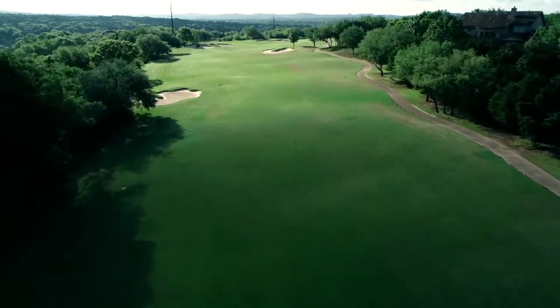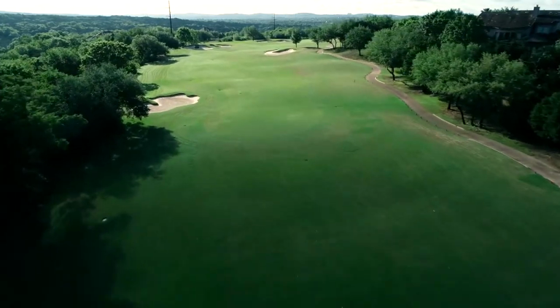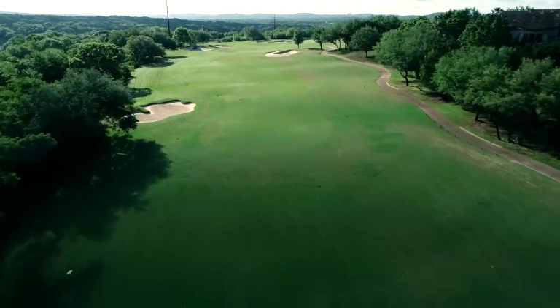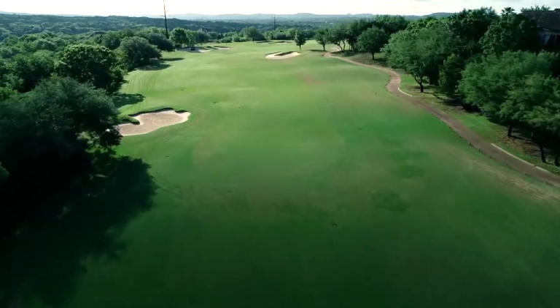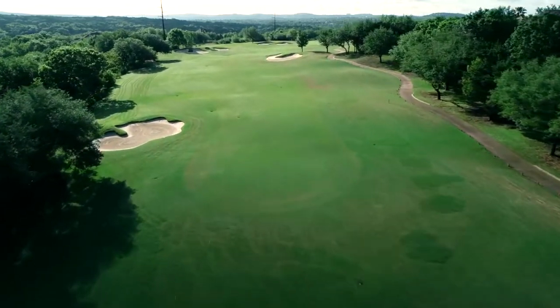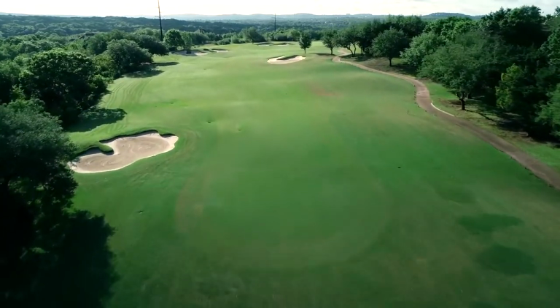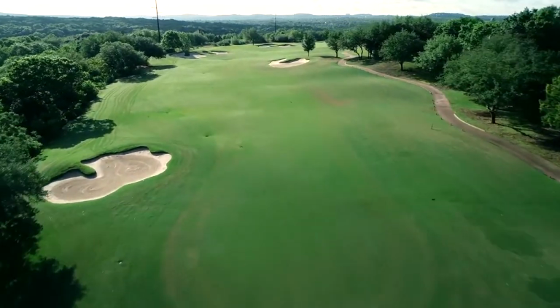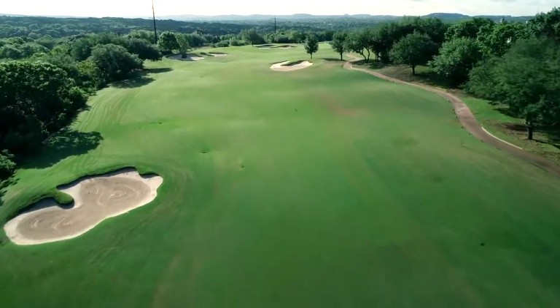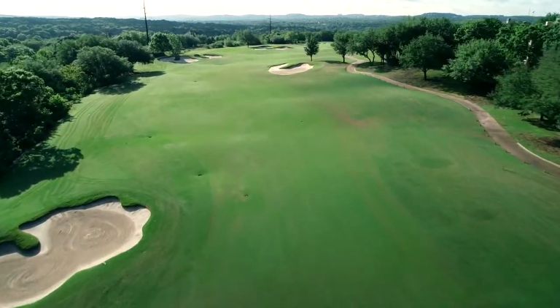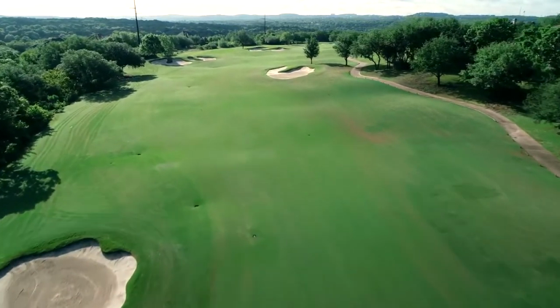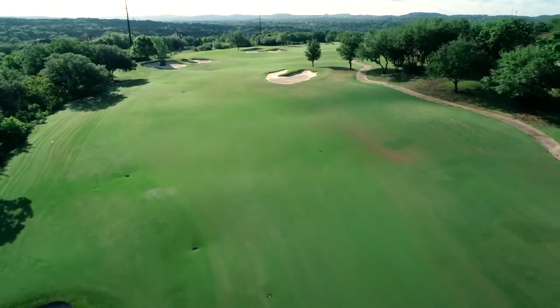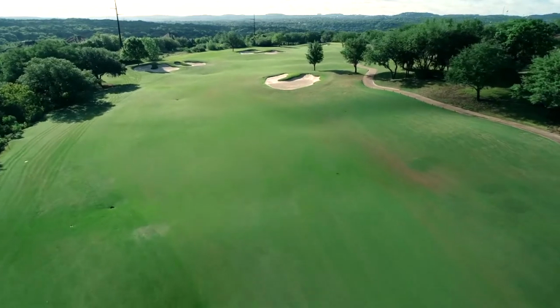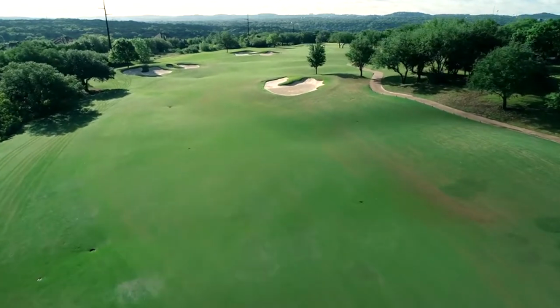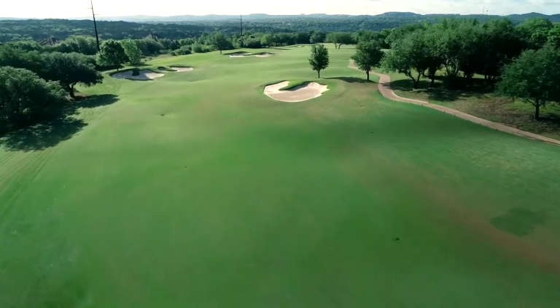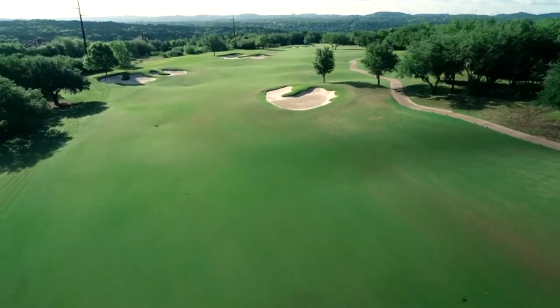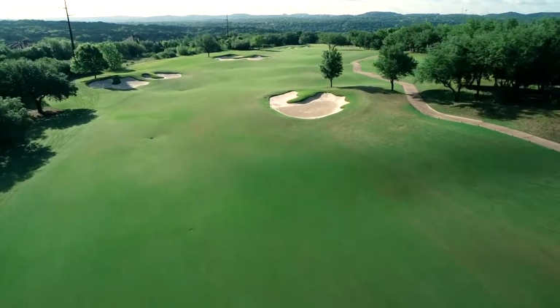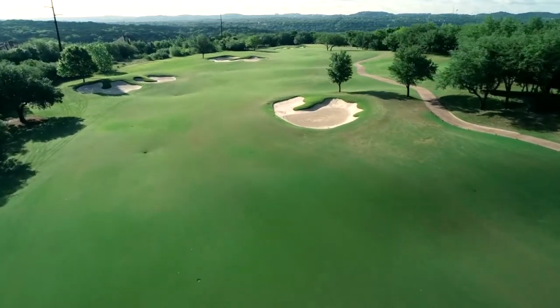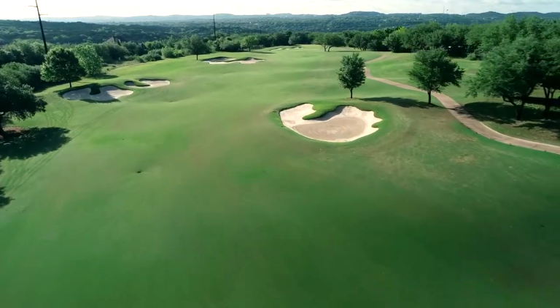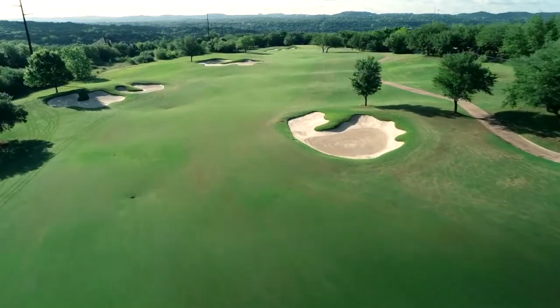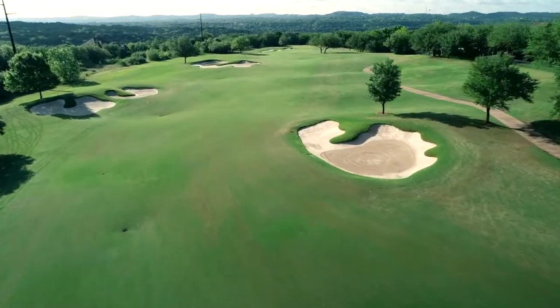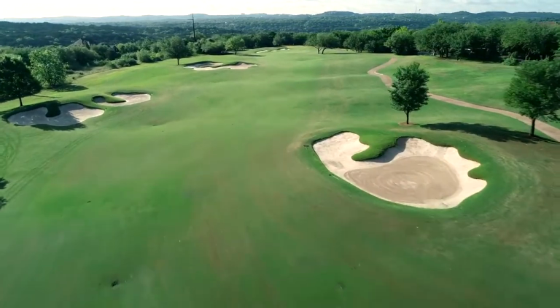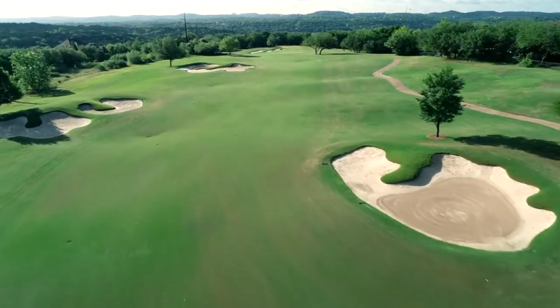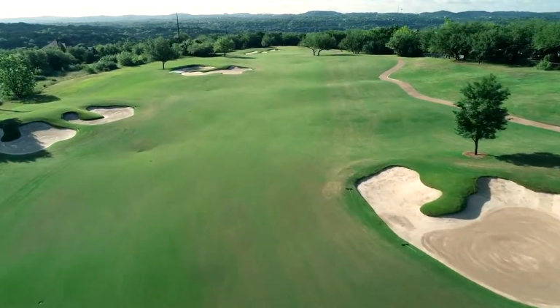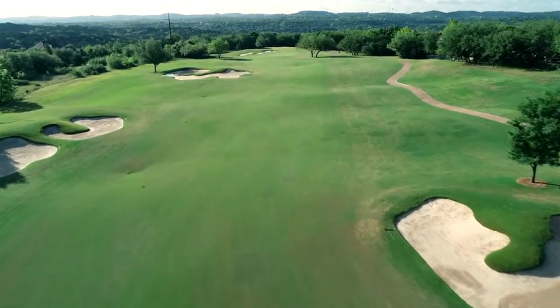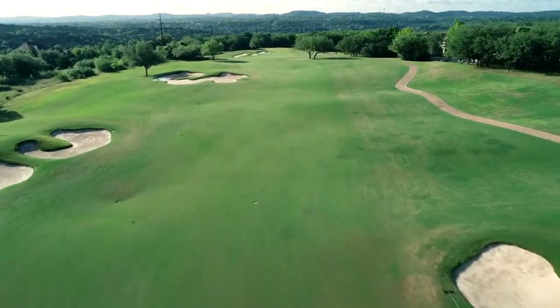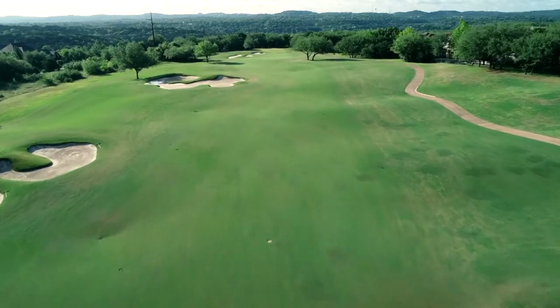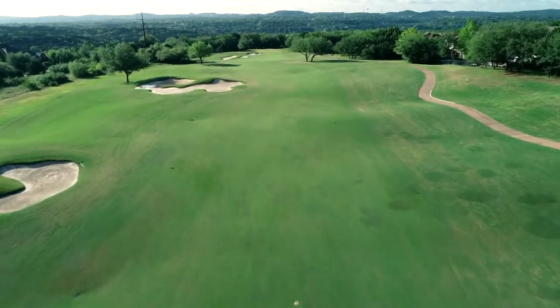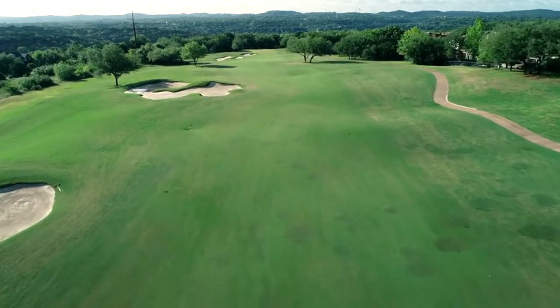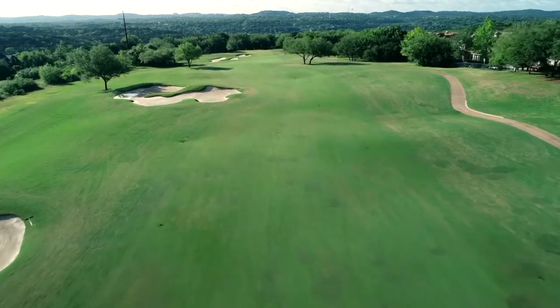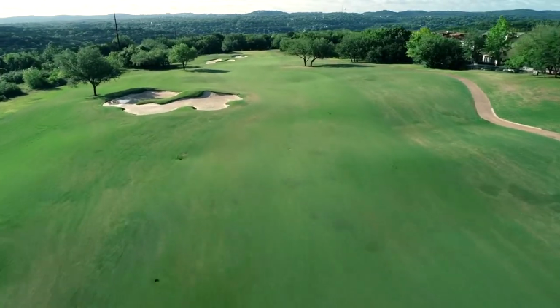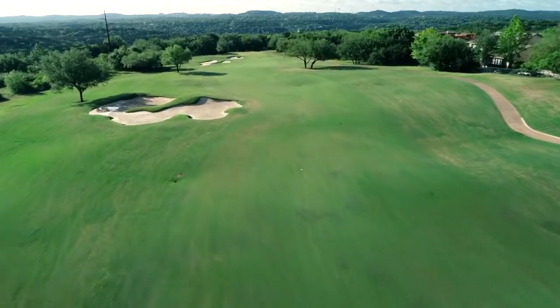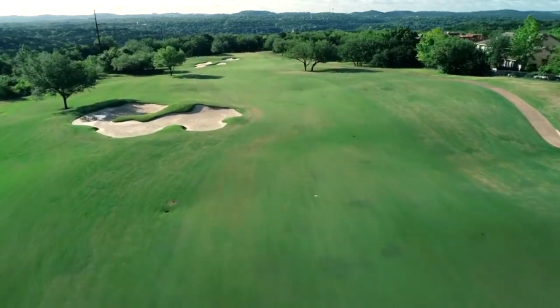Best to favor the right side off the tee as the fairway slopes from right to left. As for the blind second shot, split the two live oaks in the distance, and a beautiful view of the approach comes alive.